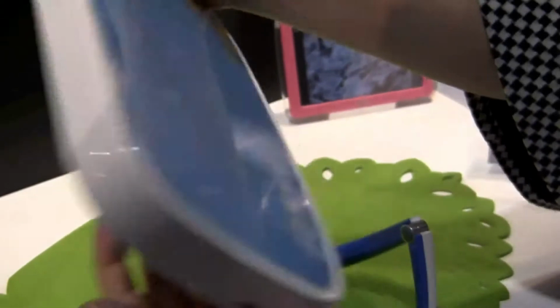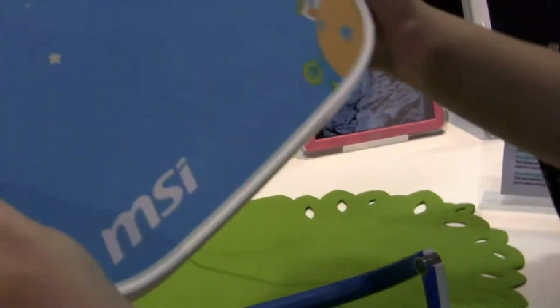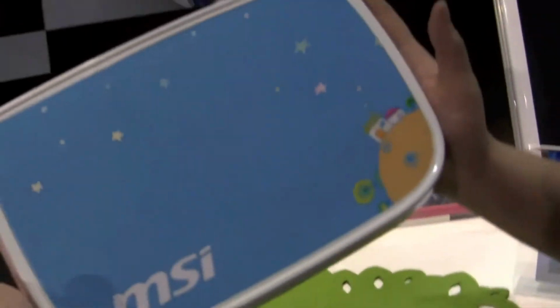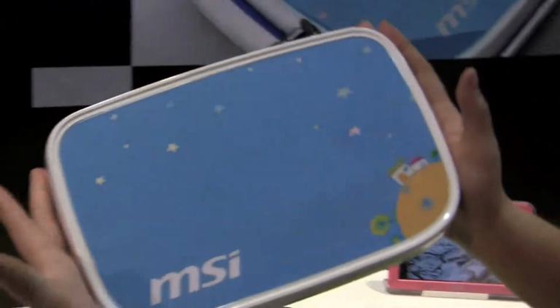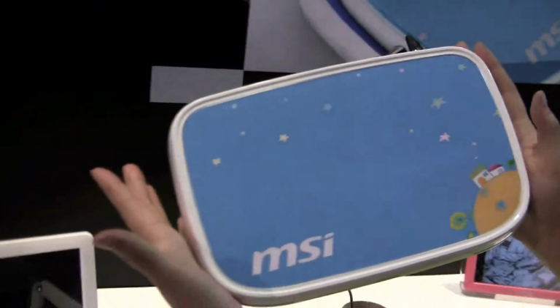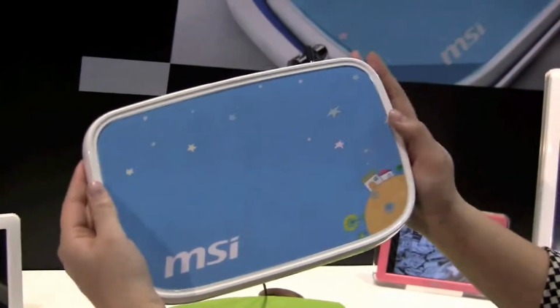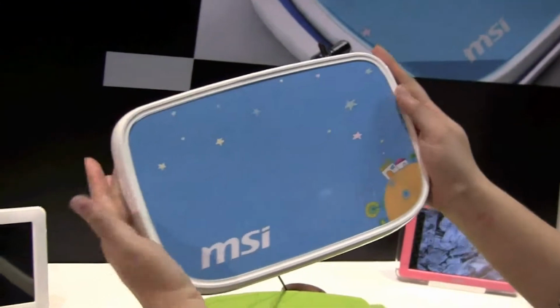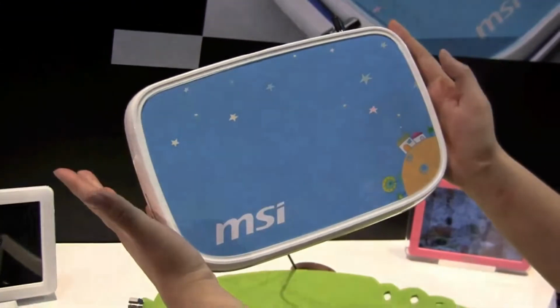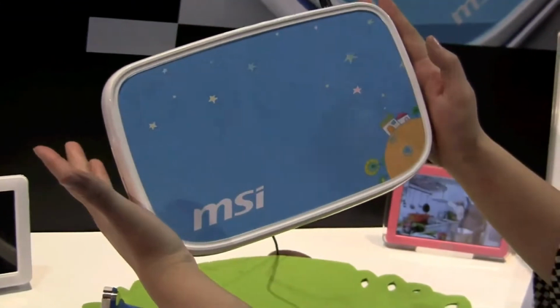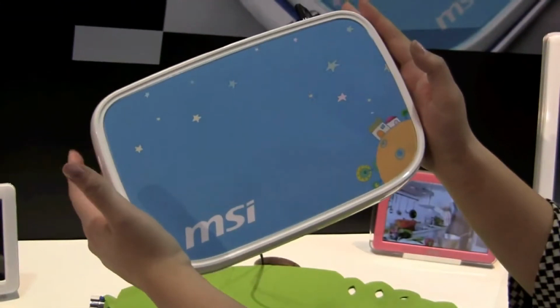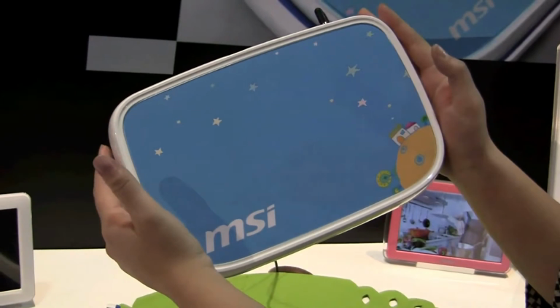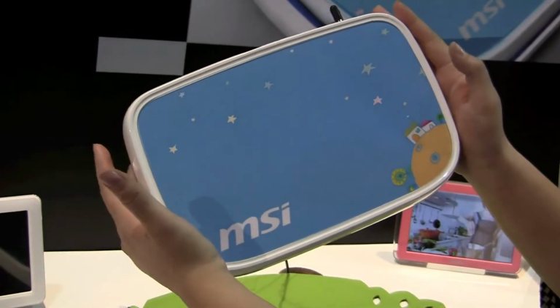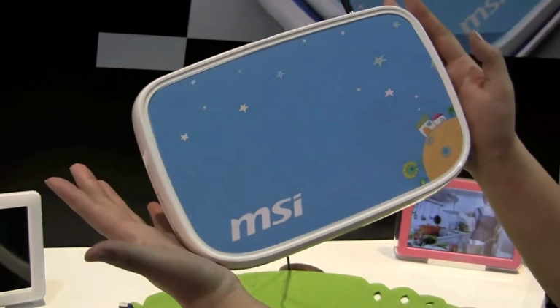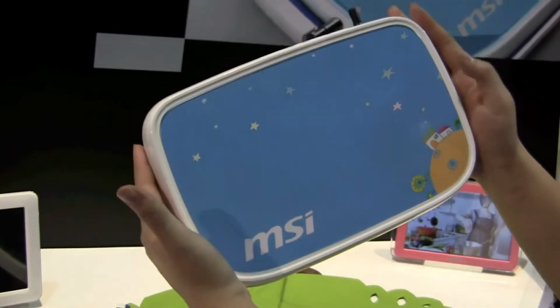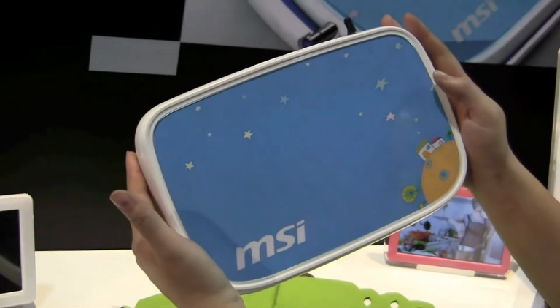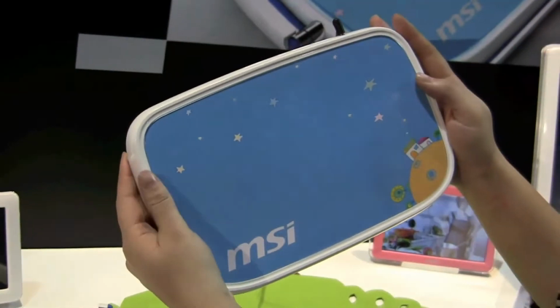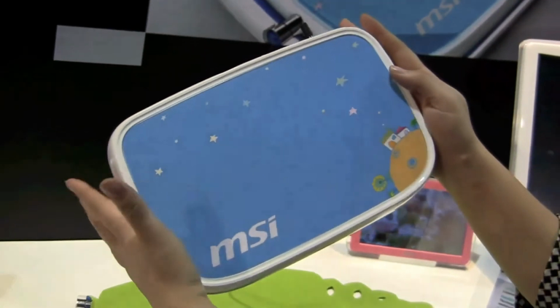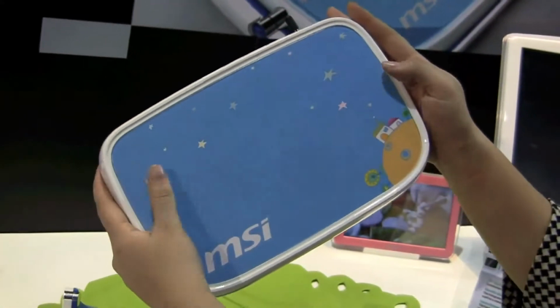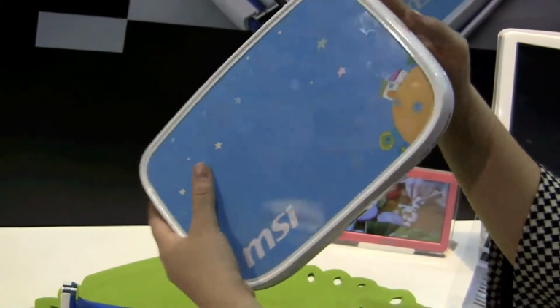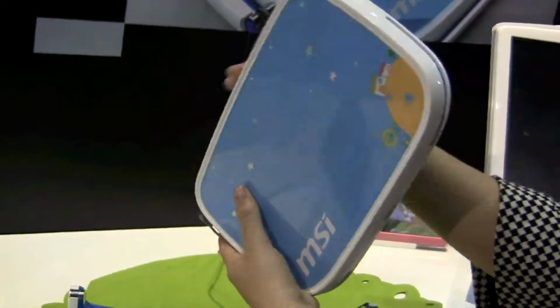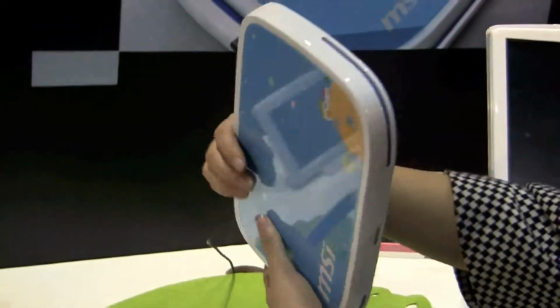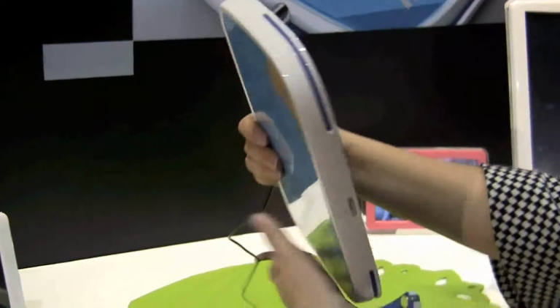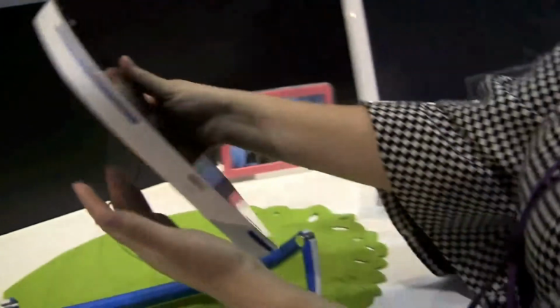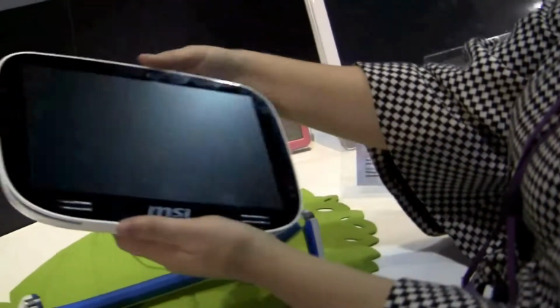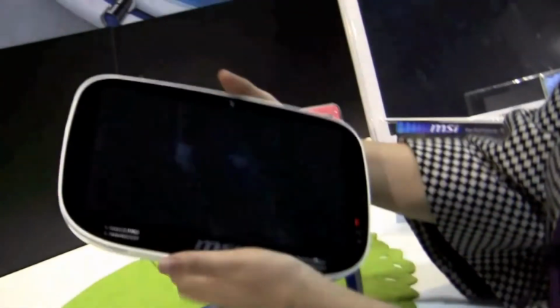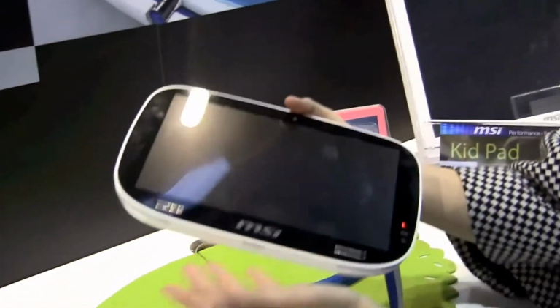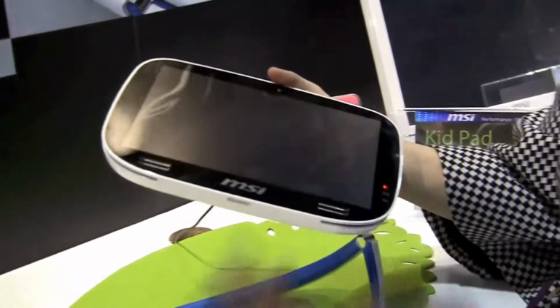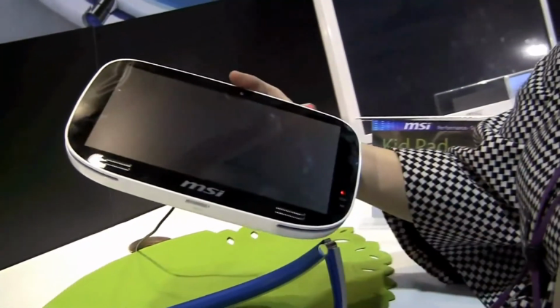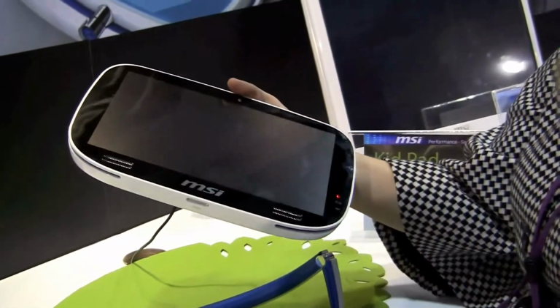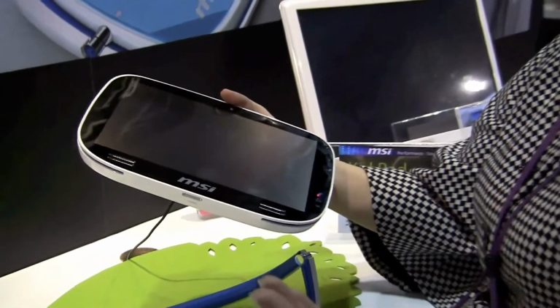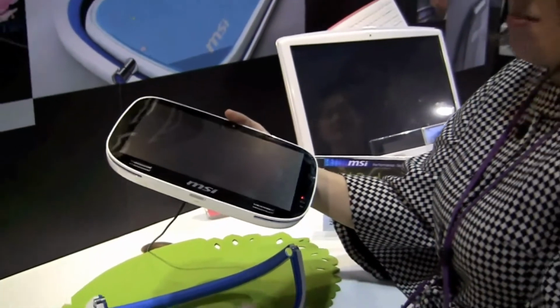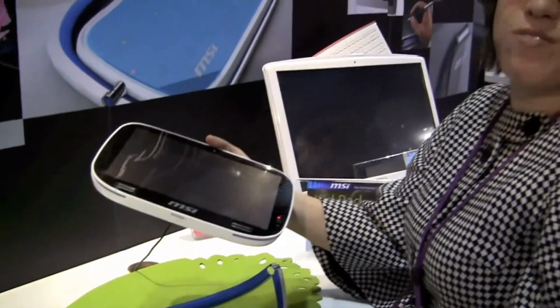You can see on the back it's like this great little design. Kind of reminds me of the Petit Prince. Kind of nice. So it's 900 grams, eight hours of battery life.